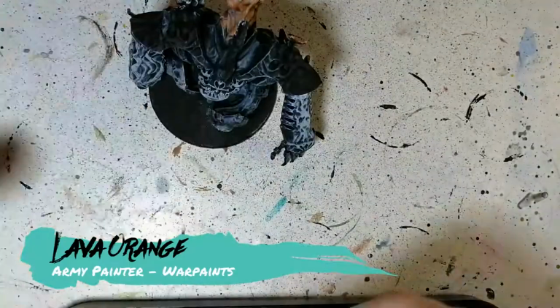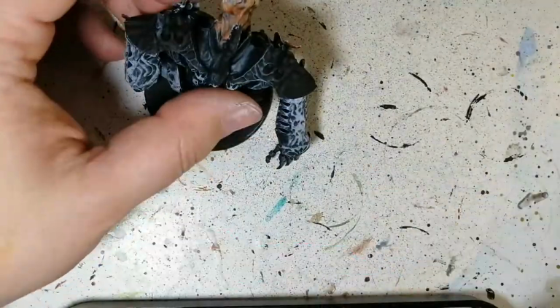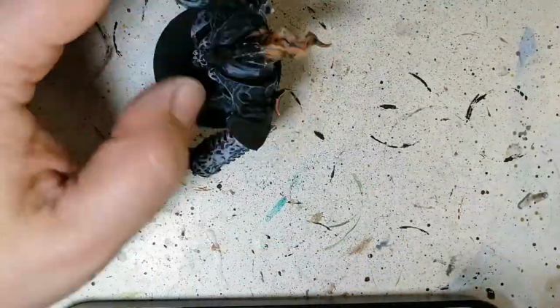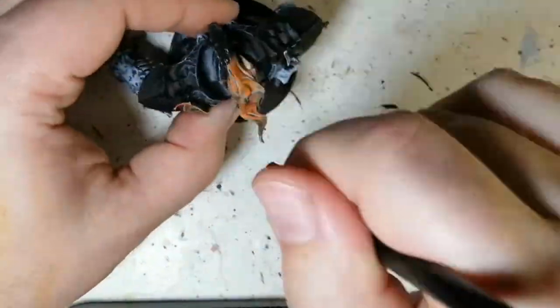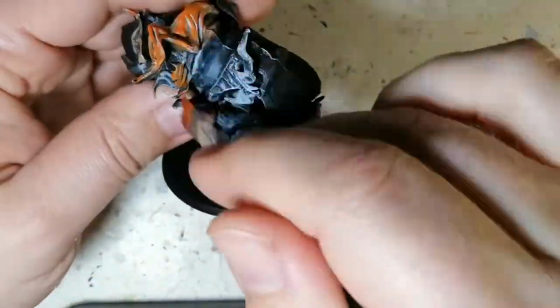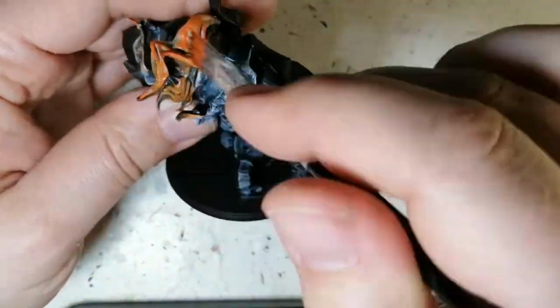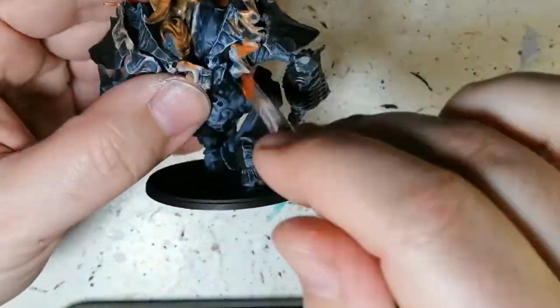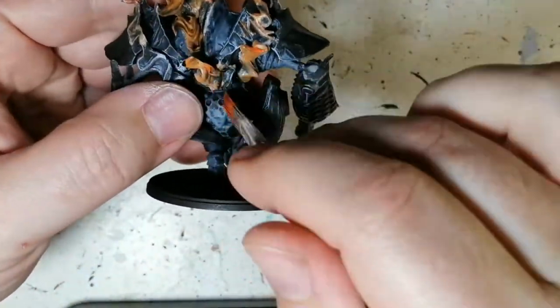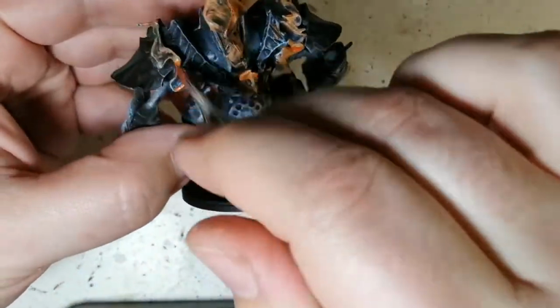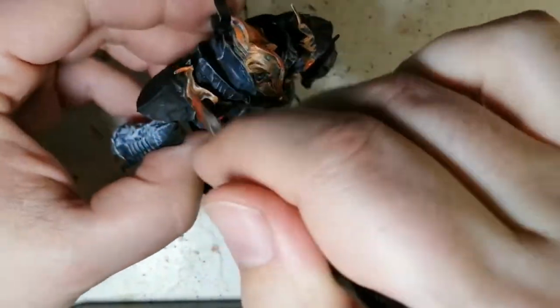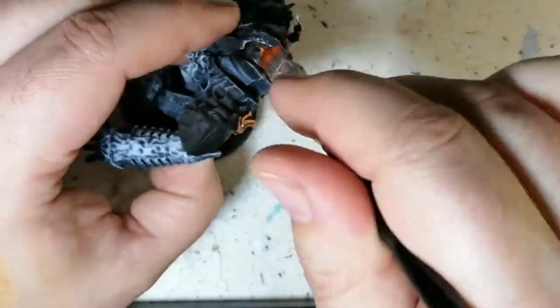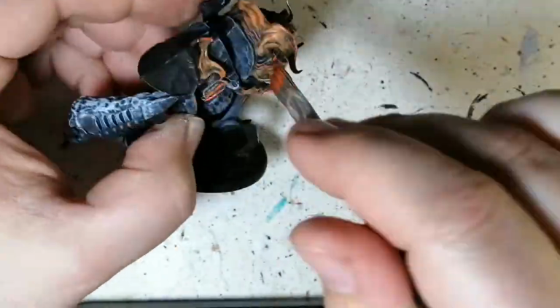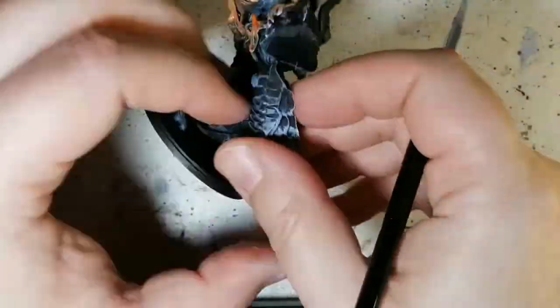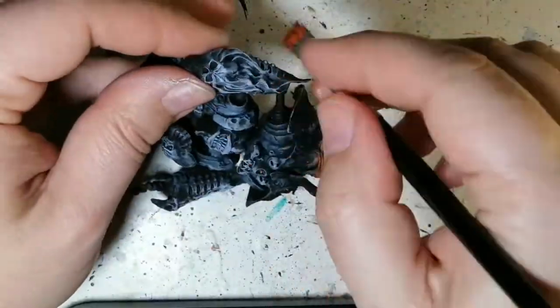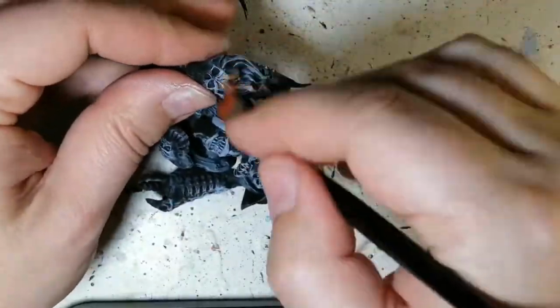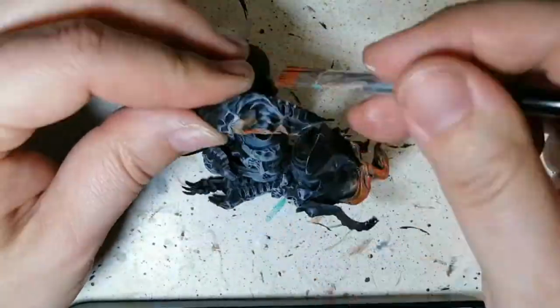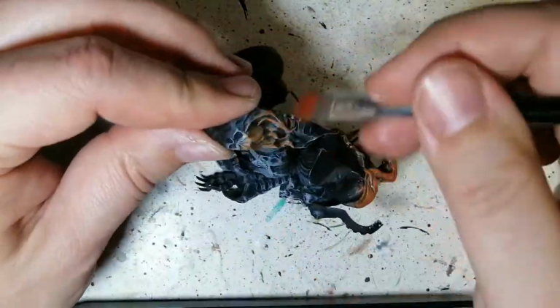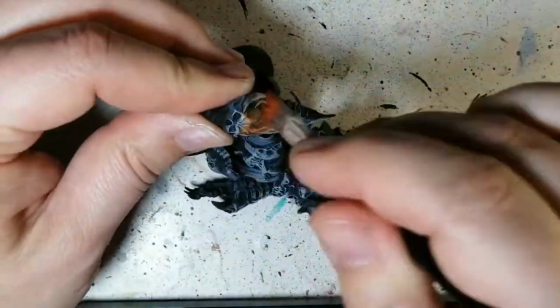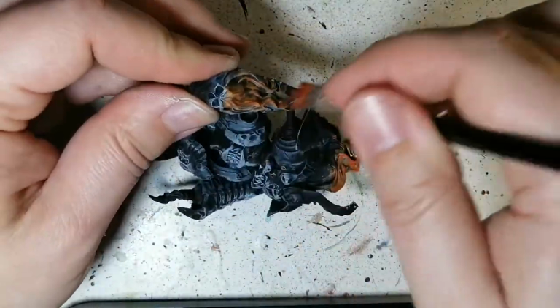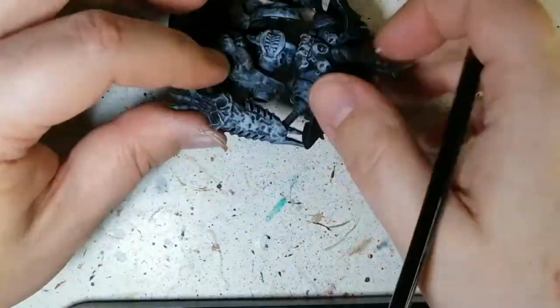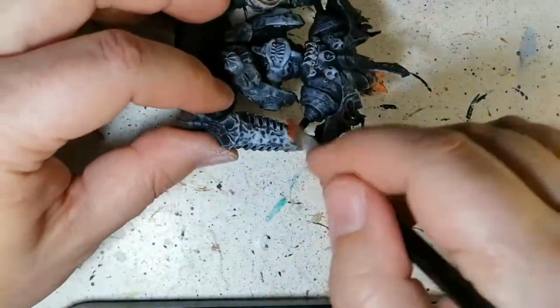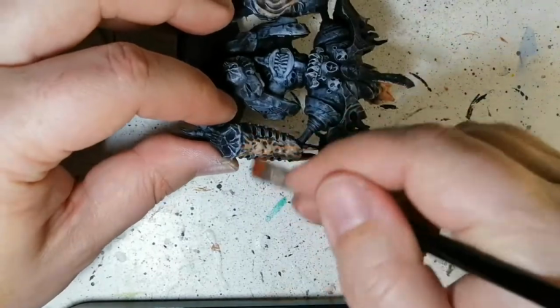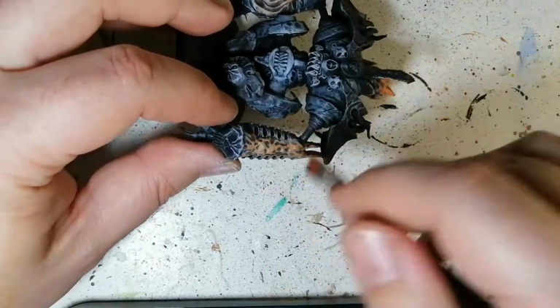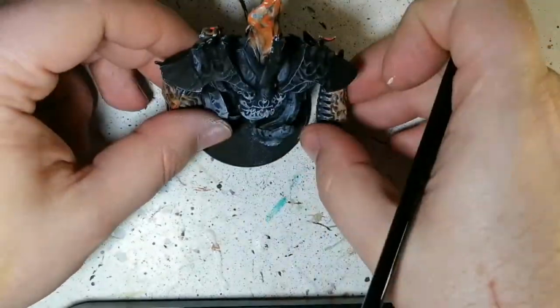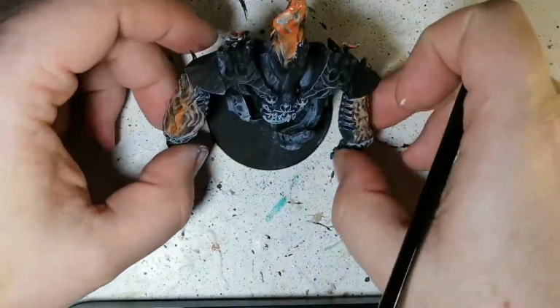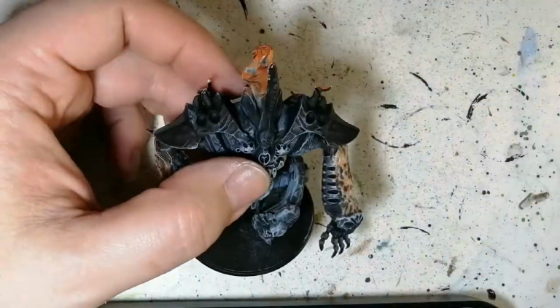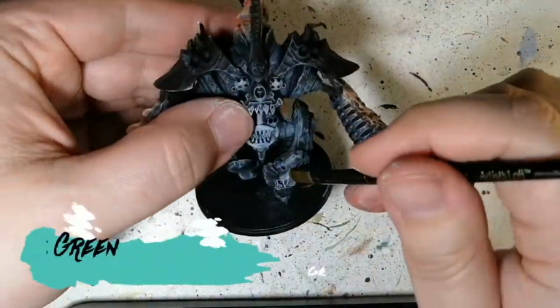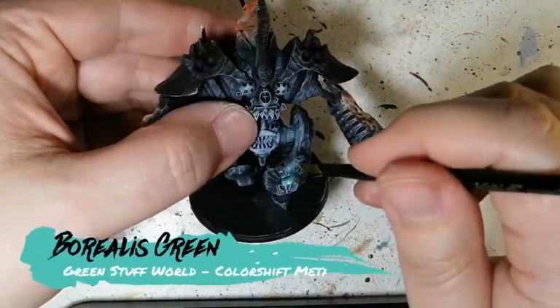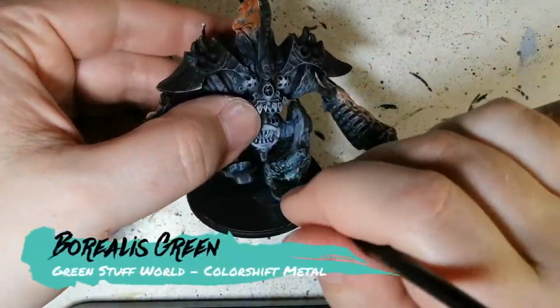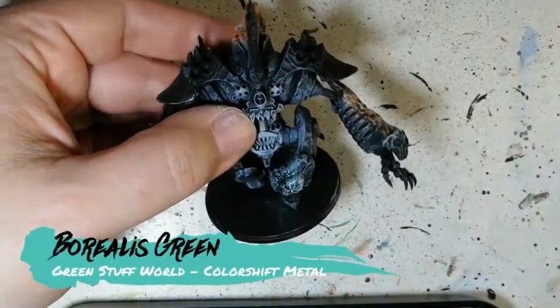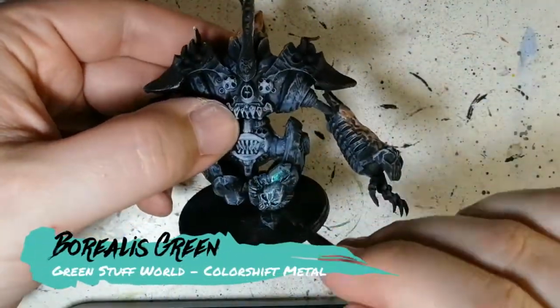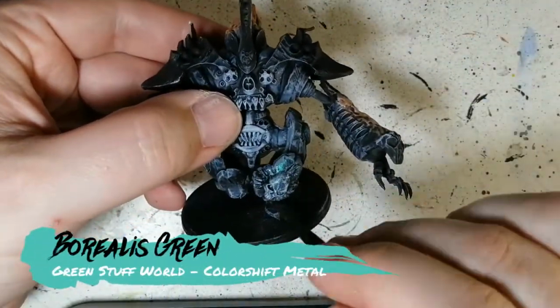Lava orange is going to be our next dry brush — we're going on top of that white just to make it pop even more, make it more like a flame. So we're going from the brighter to the darker. And again, you can do what you want with these miniatures.